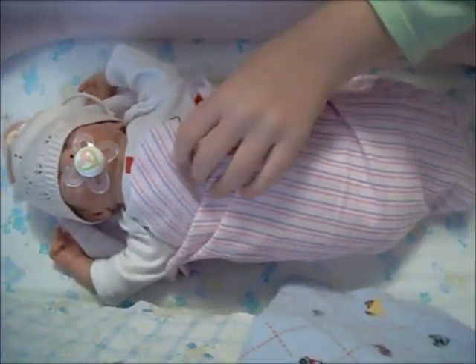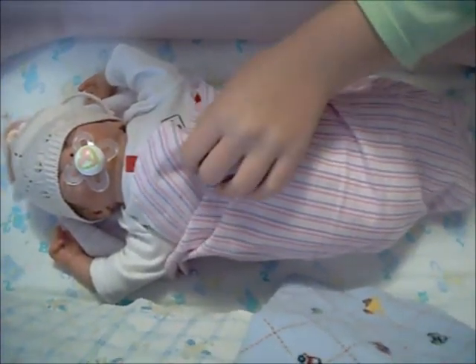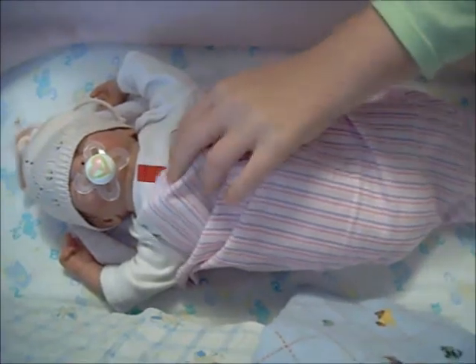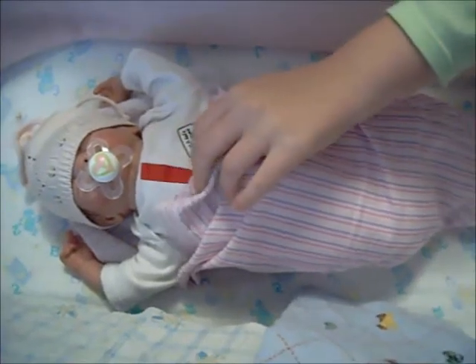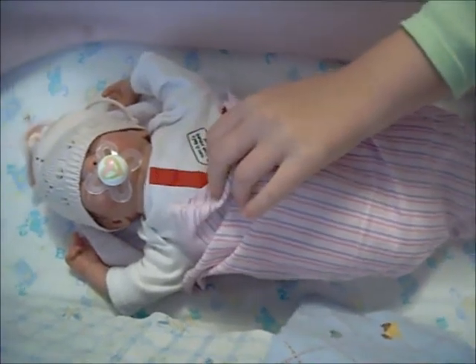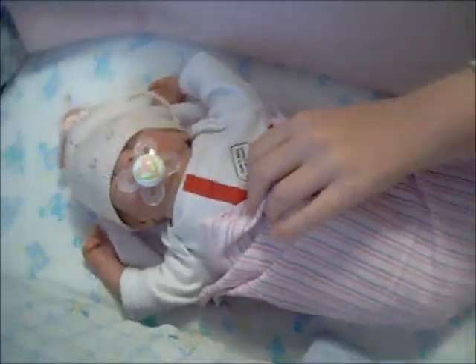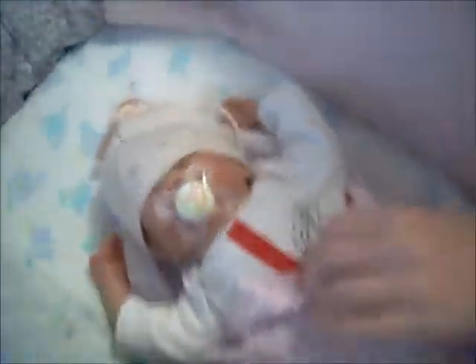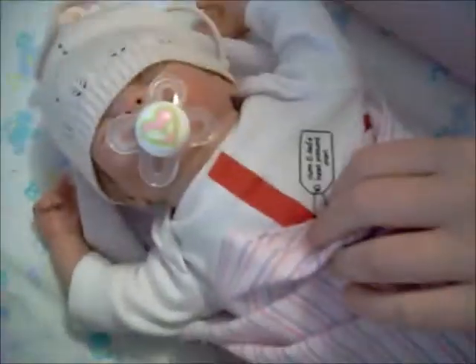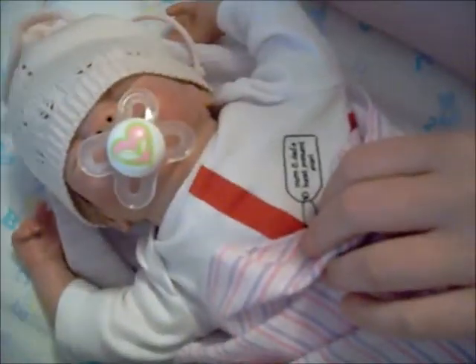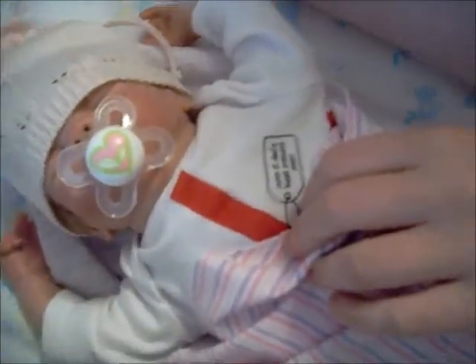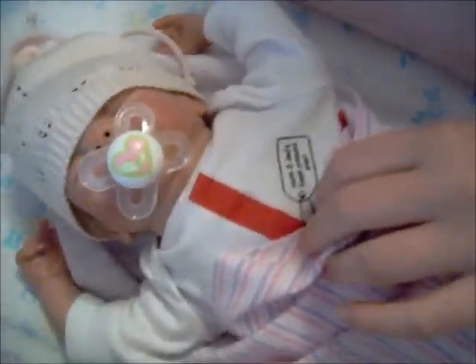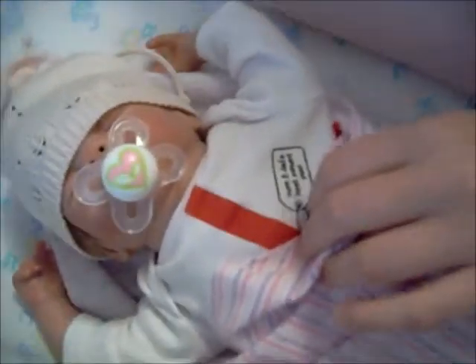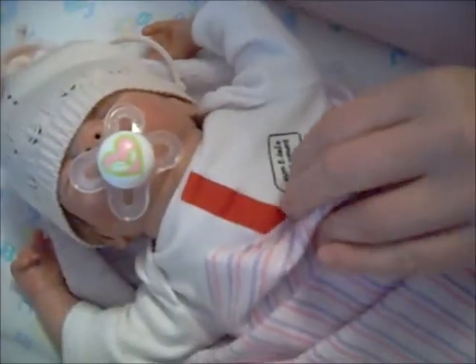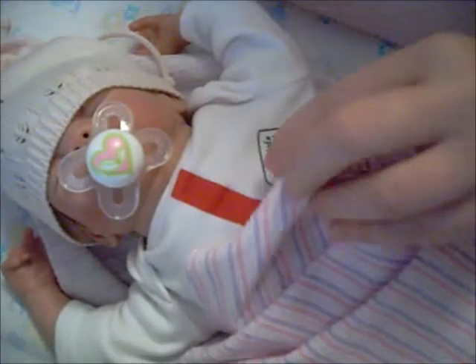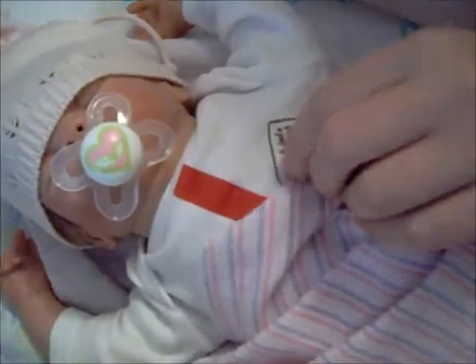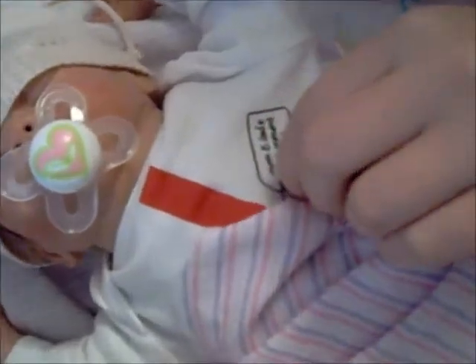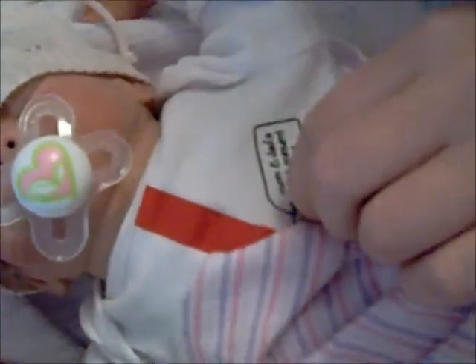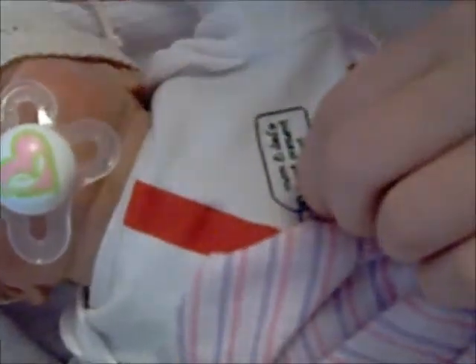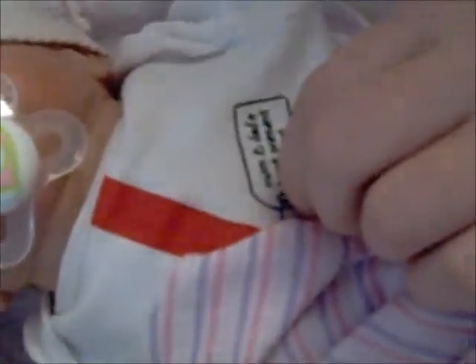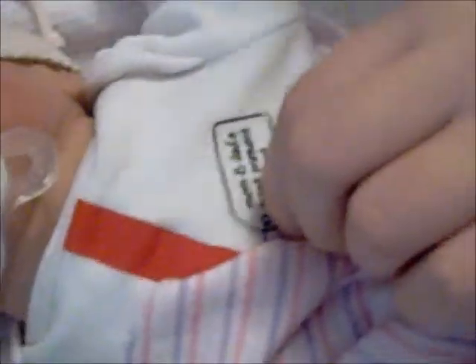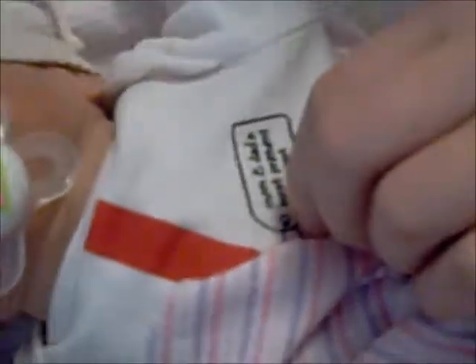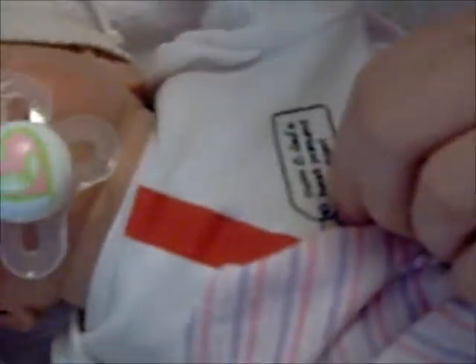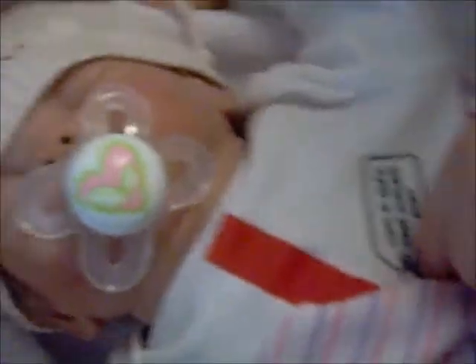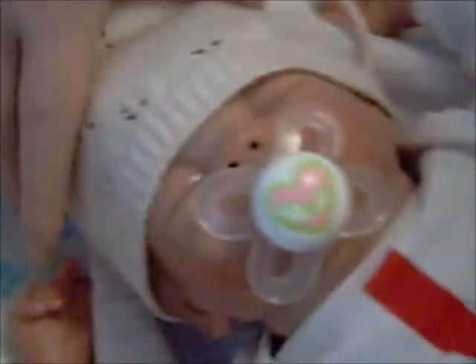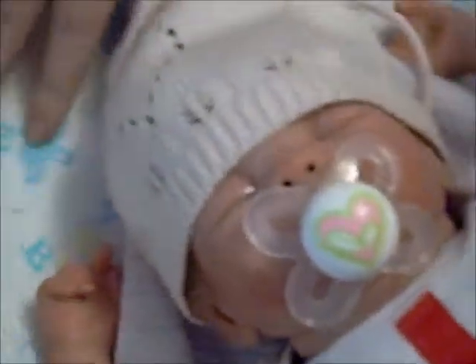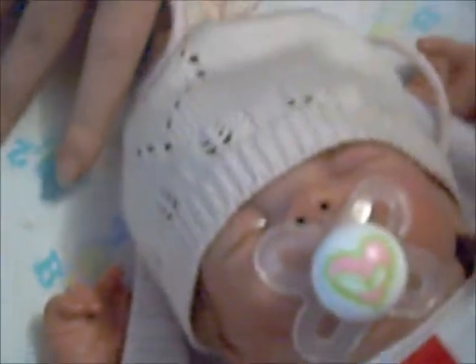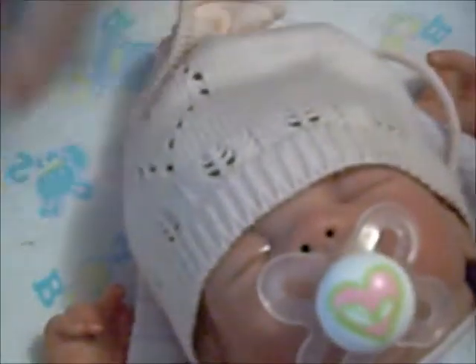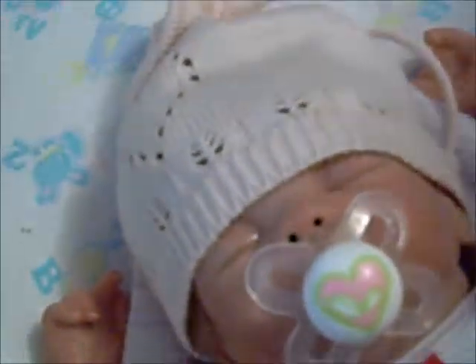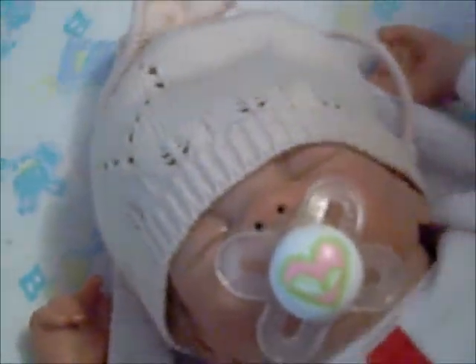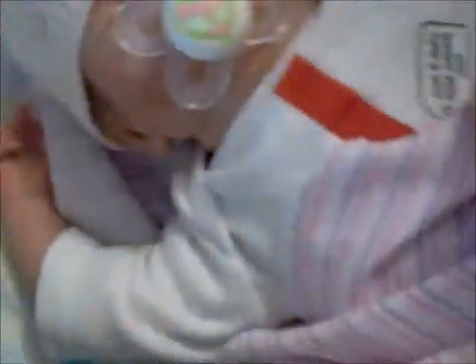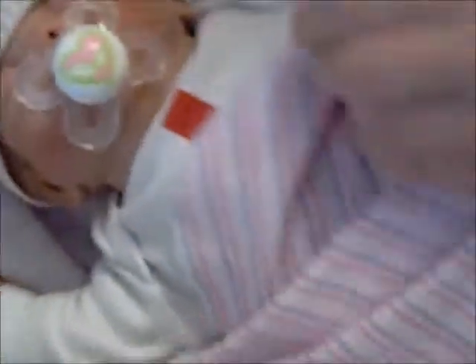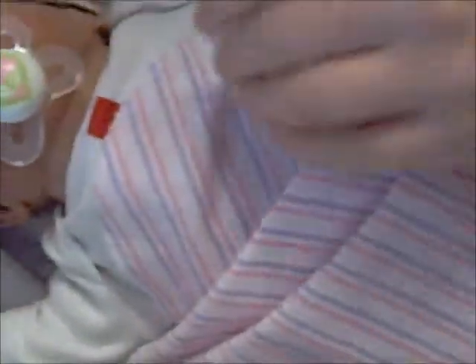This is Lucy. She's wearing her mom and dad's best present ever onesie, and her little pink hat that she came in when my mom got her in the mail.